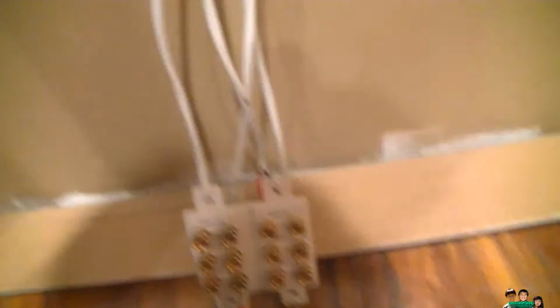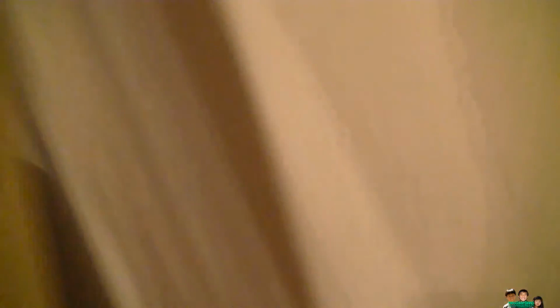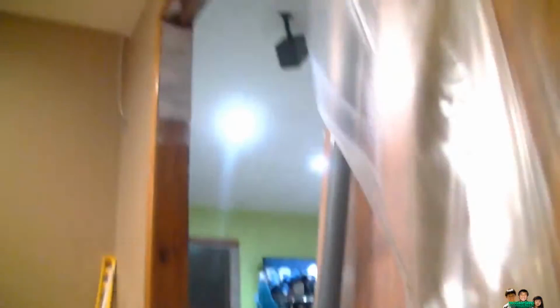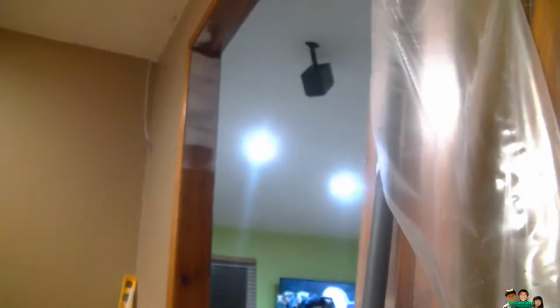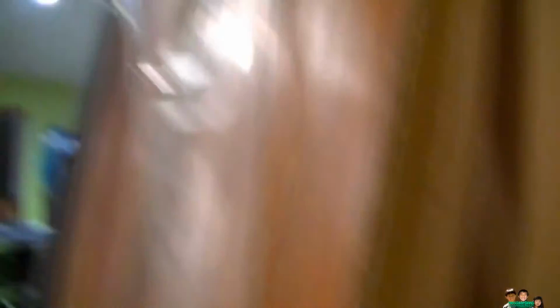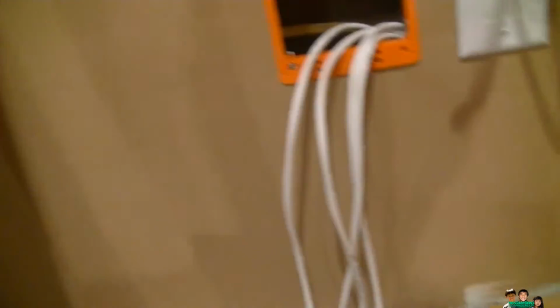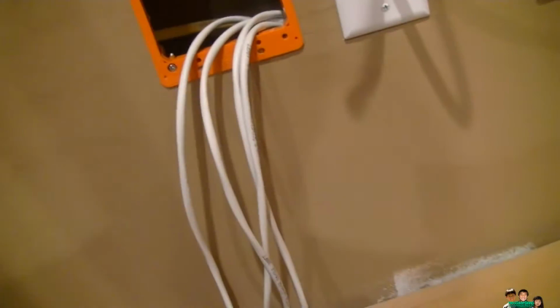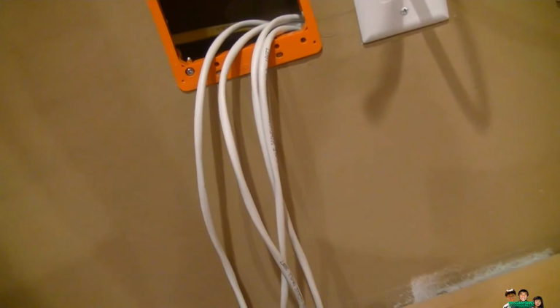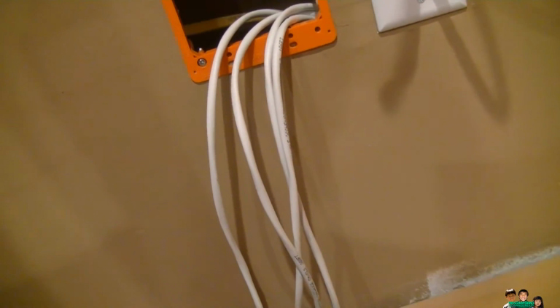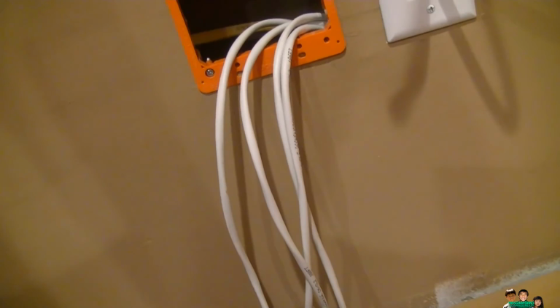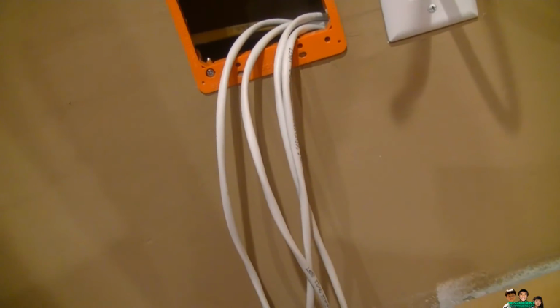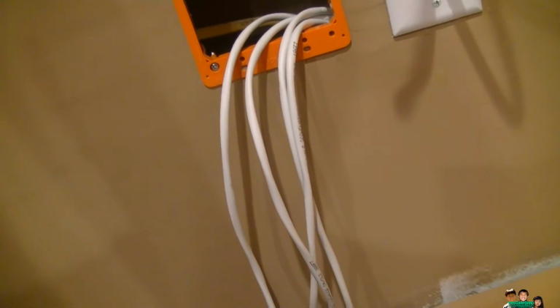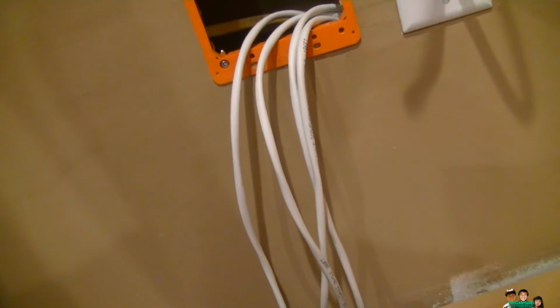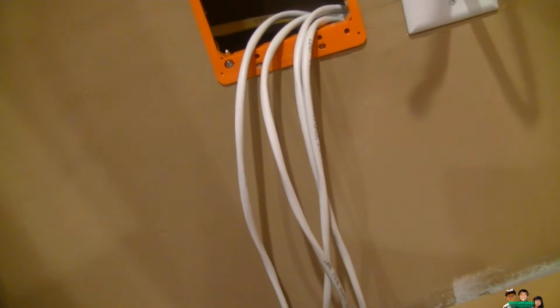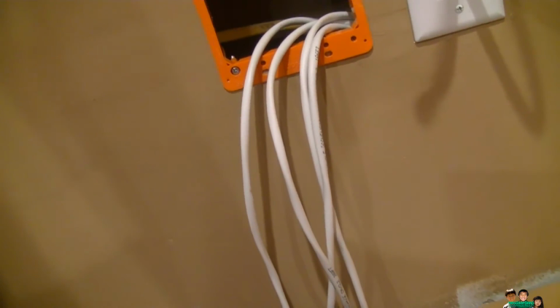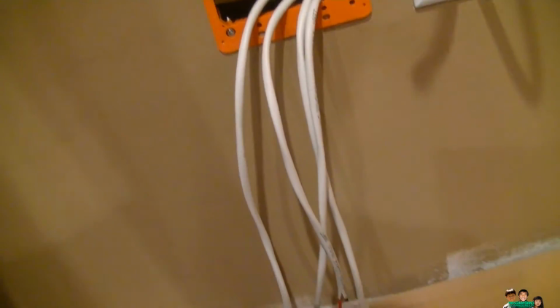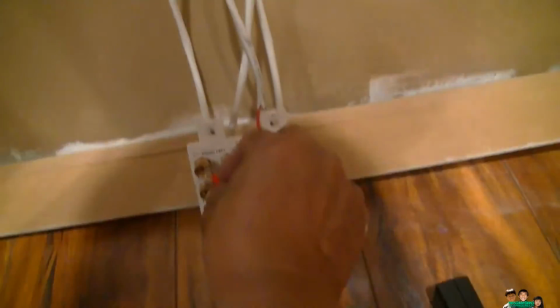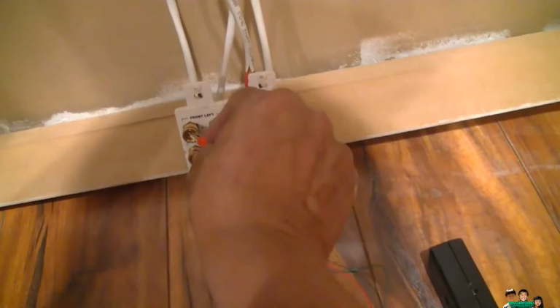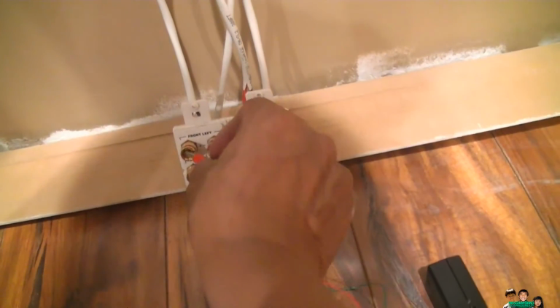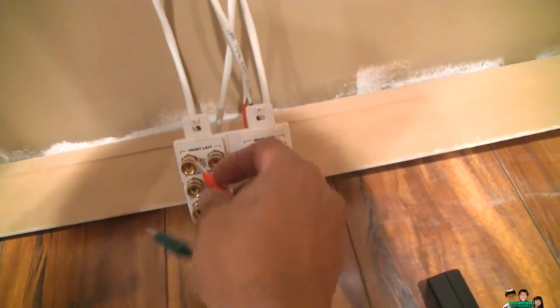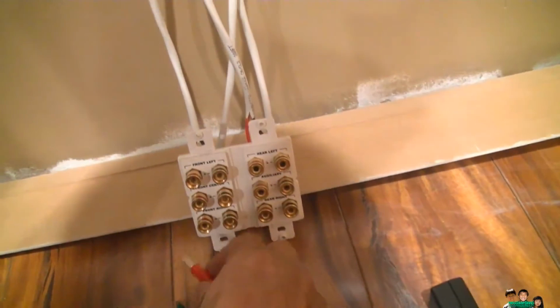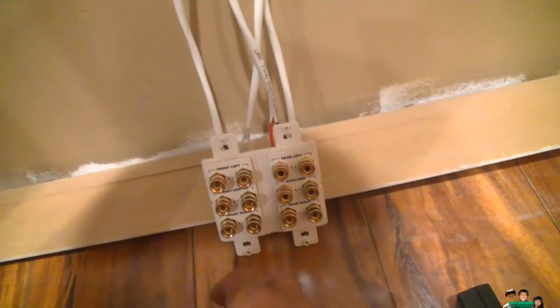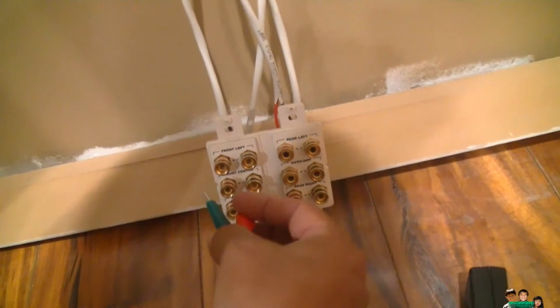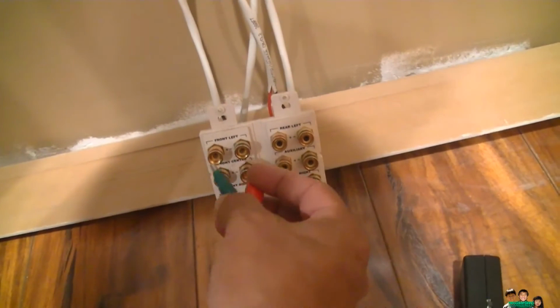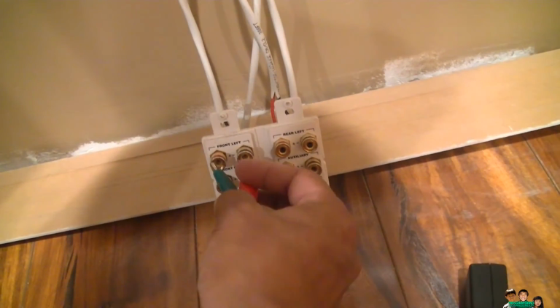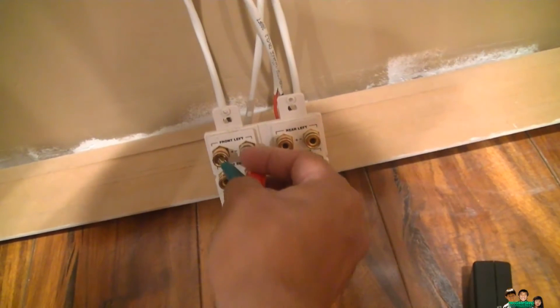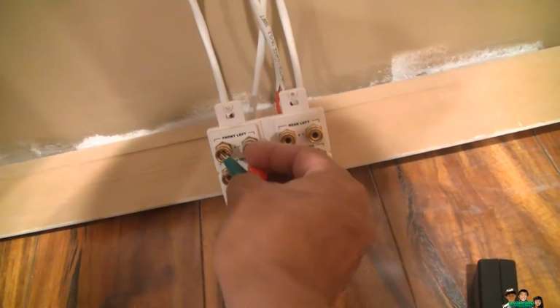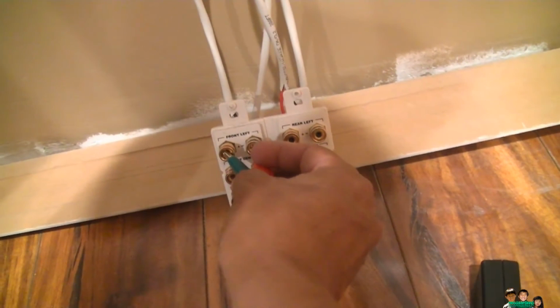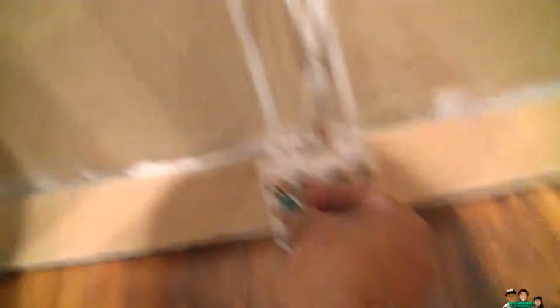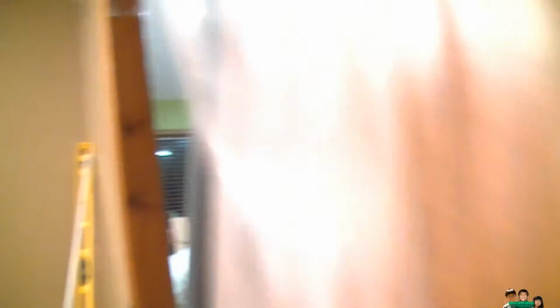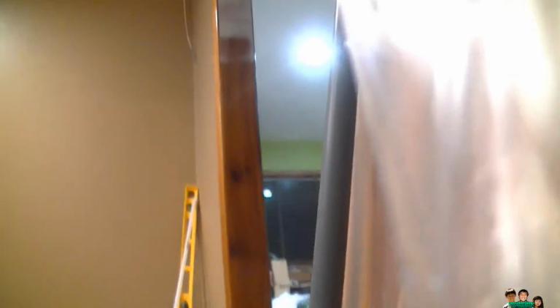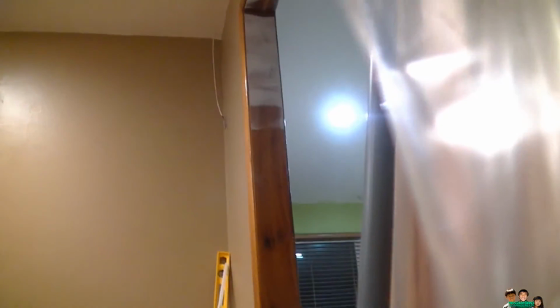Now, the front left — I don't have a speaker there, so it's not going to make any noise. There's no noise because it's not hooked up yet; there's no speaker there.